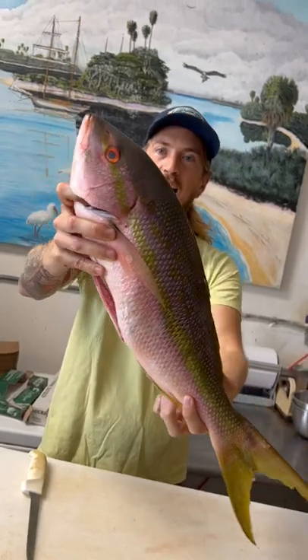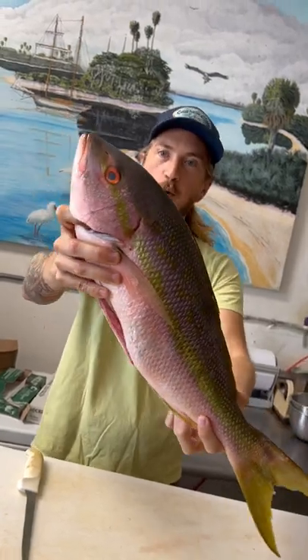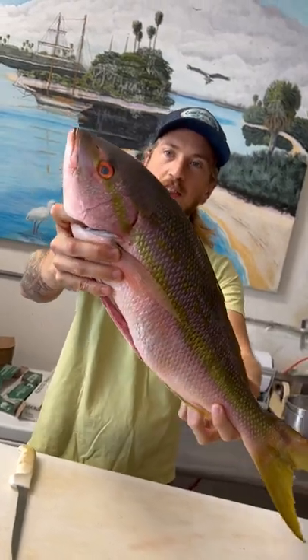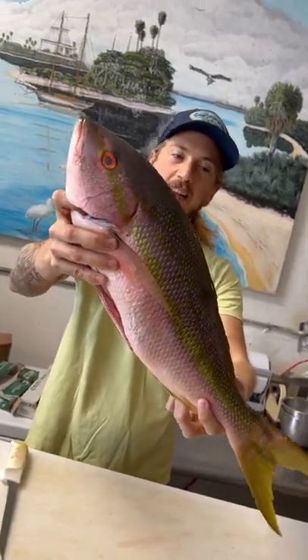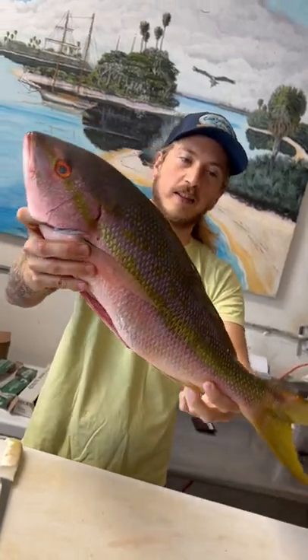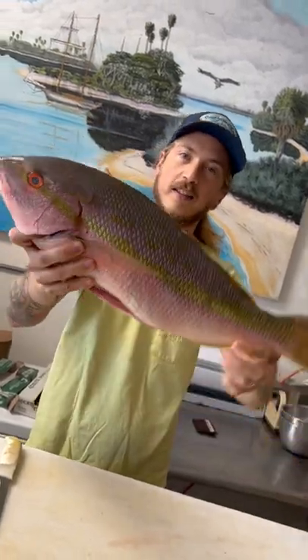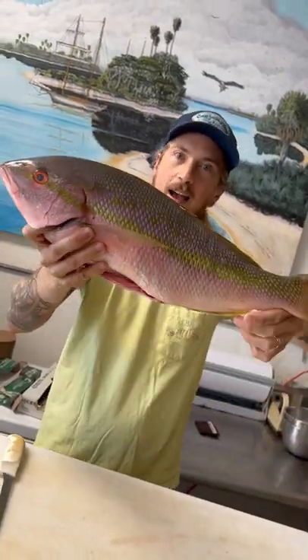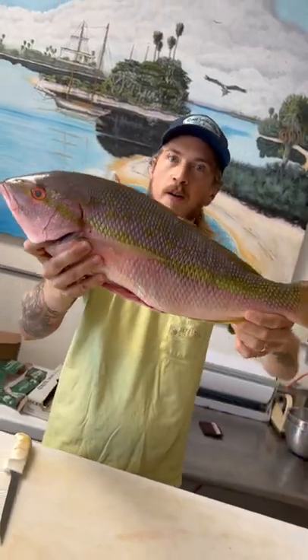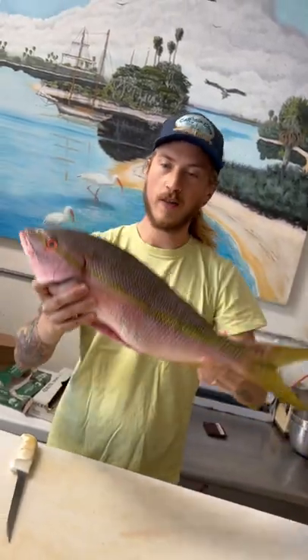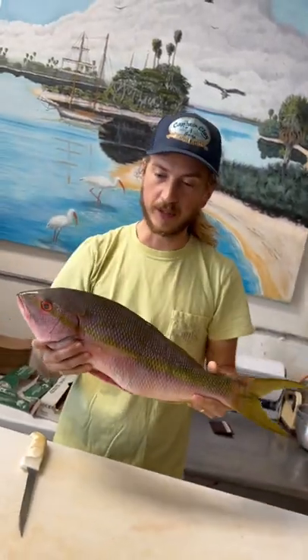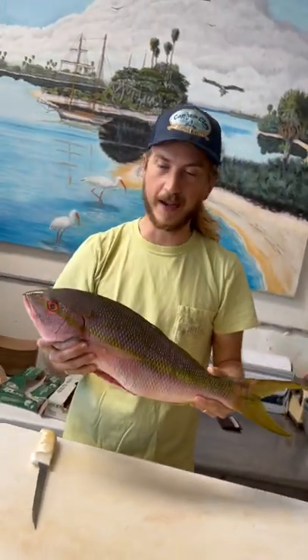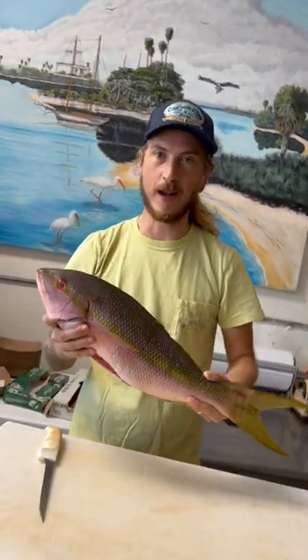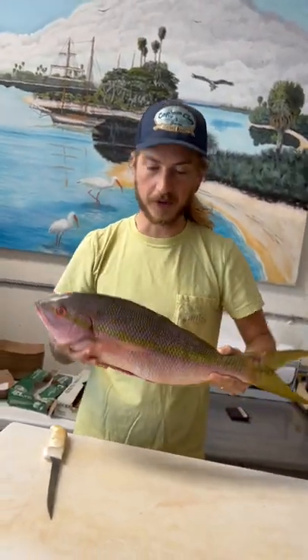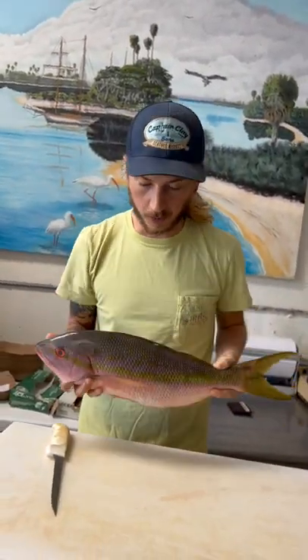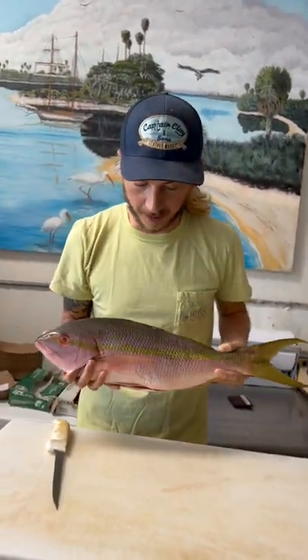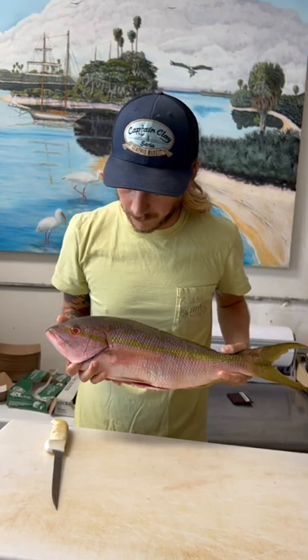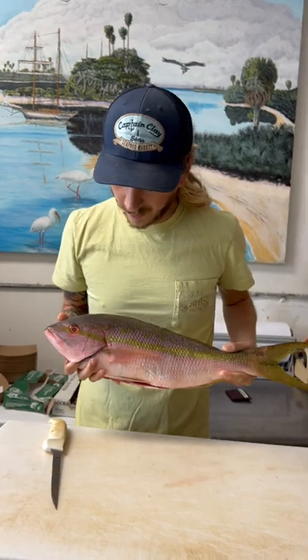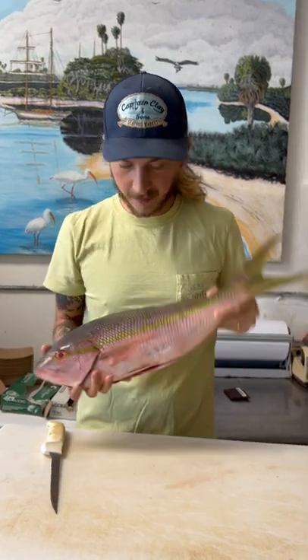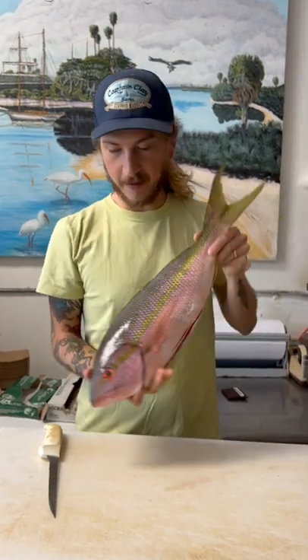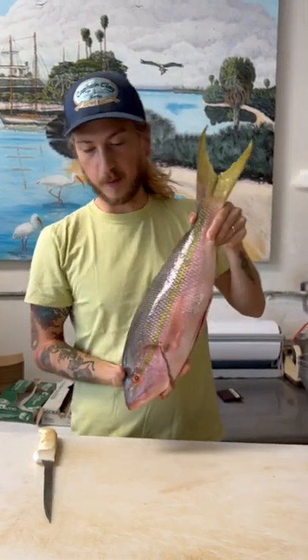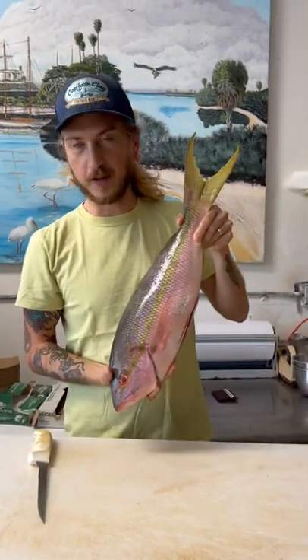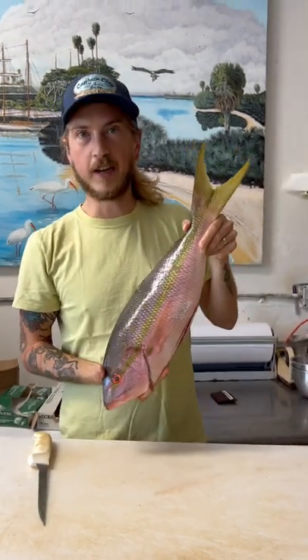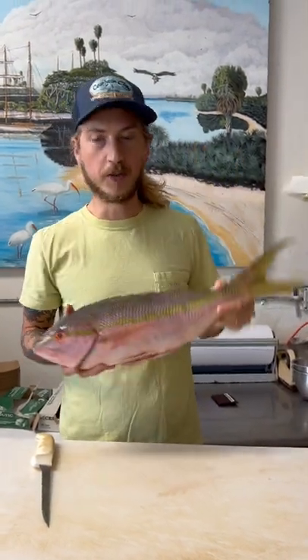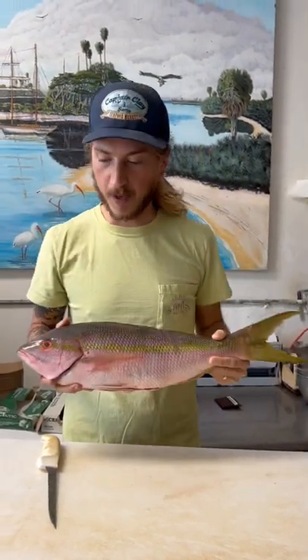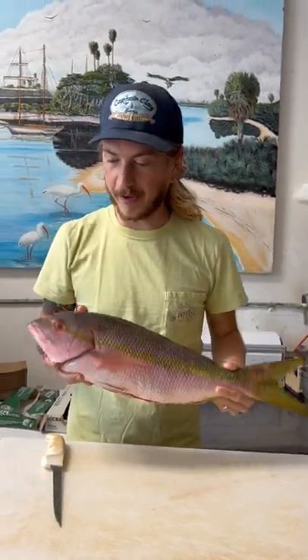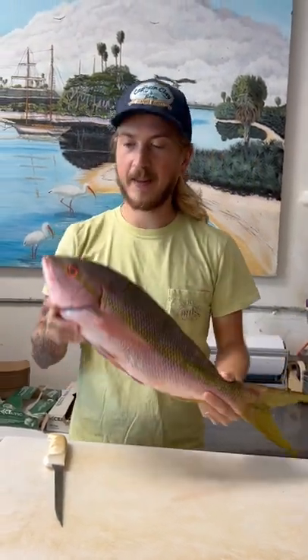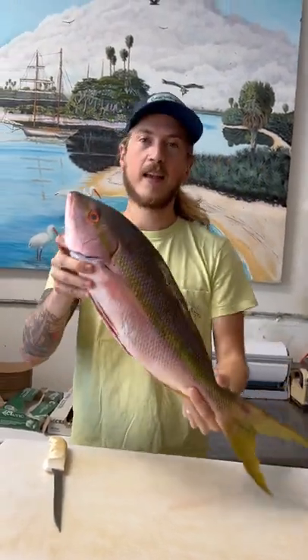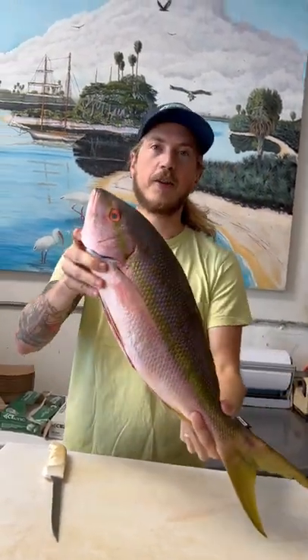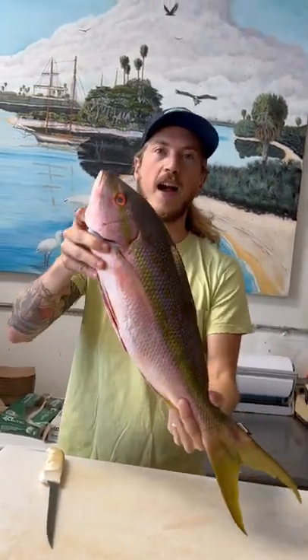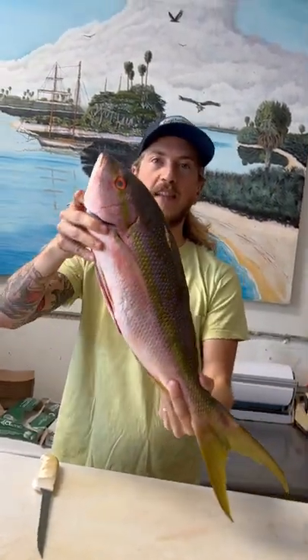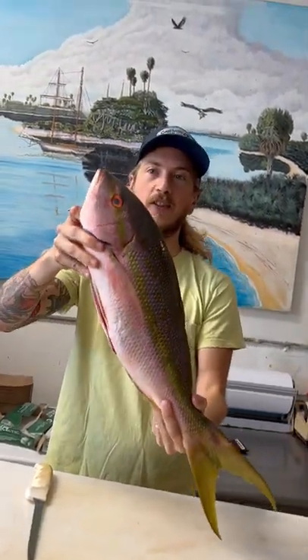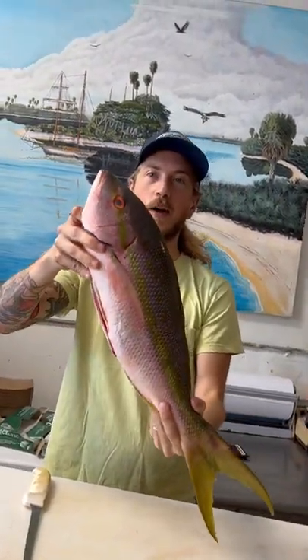Have you ever seen a yellowtail snapper this big? I'm not just holding it up — this is what it looks like close to the body. Can you guys guess the weight?